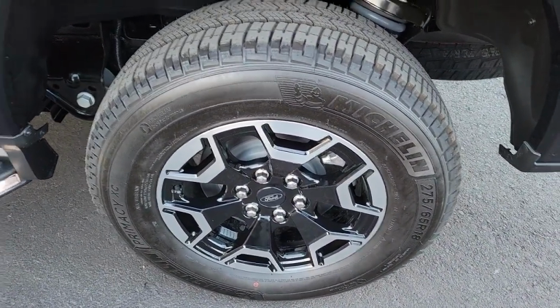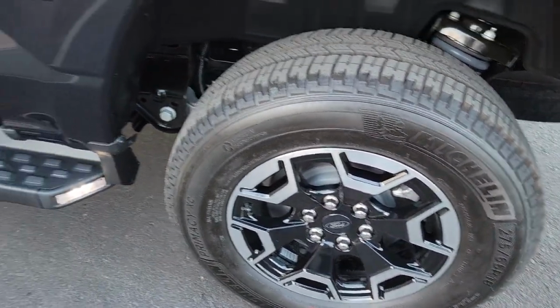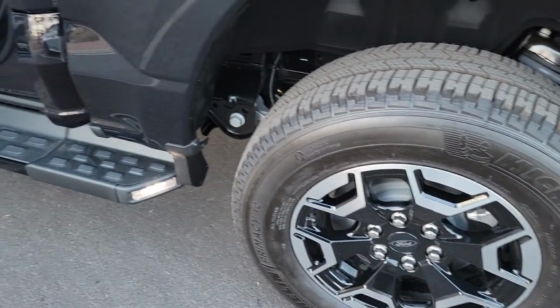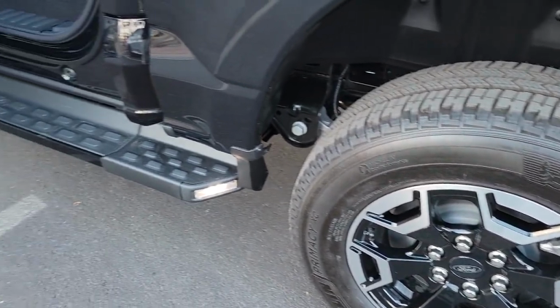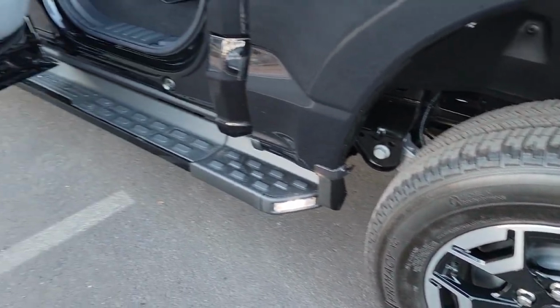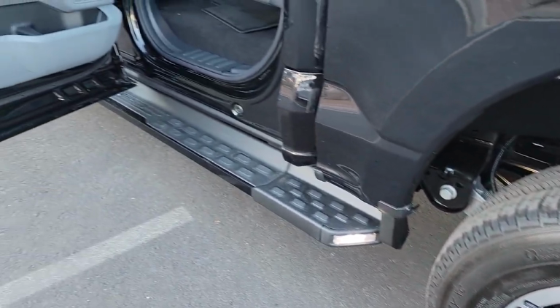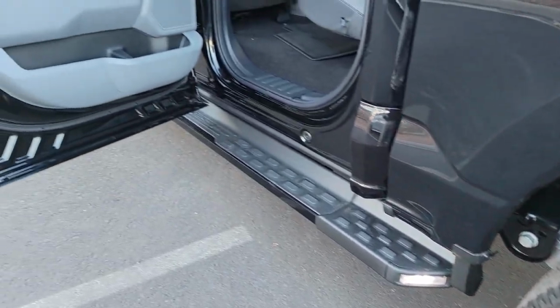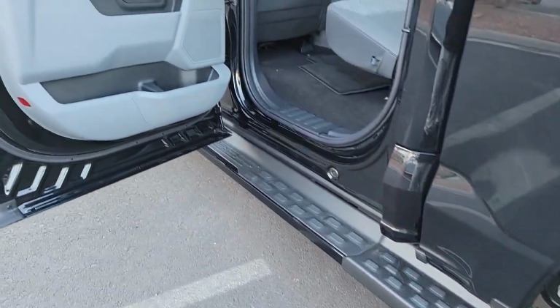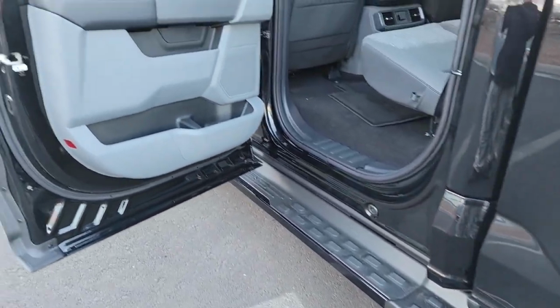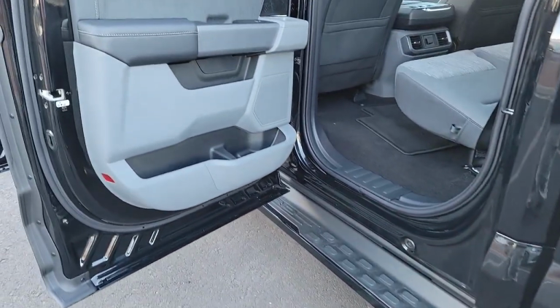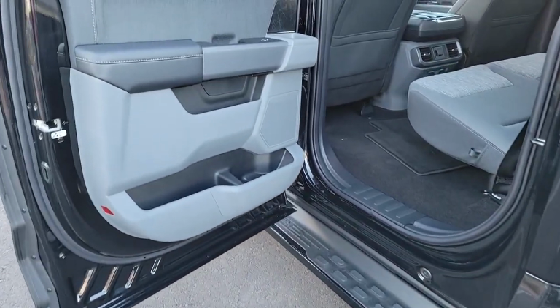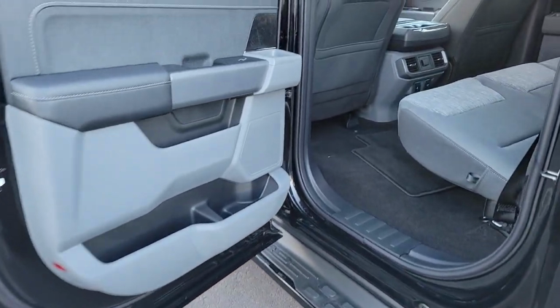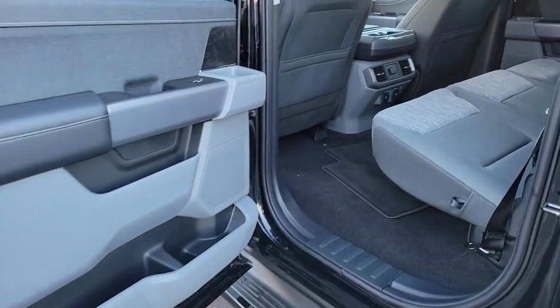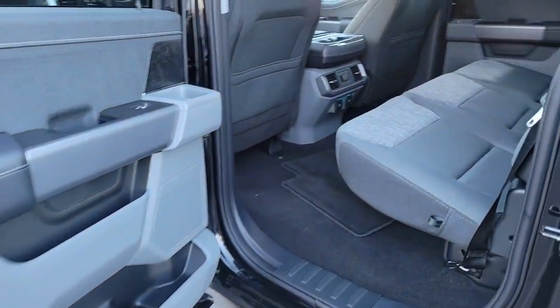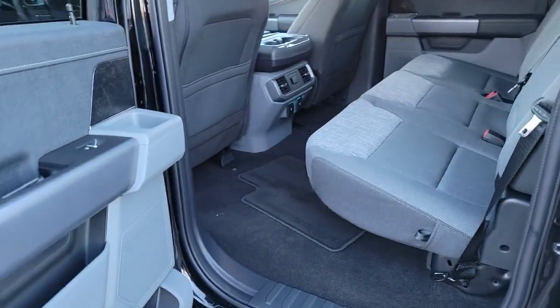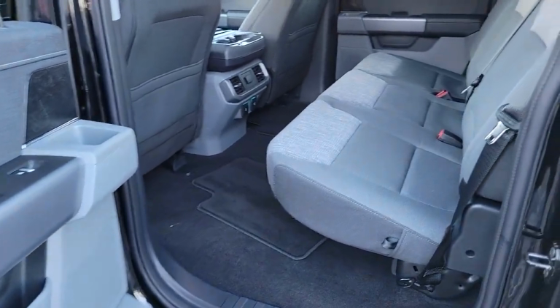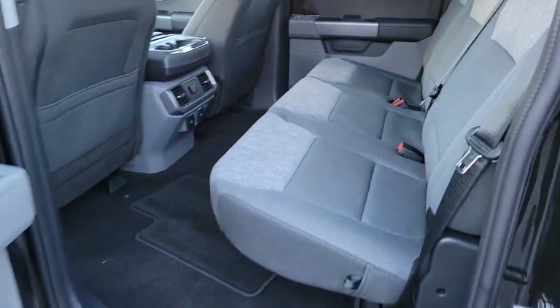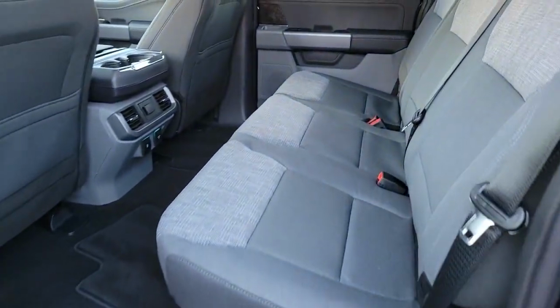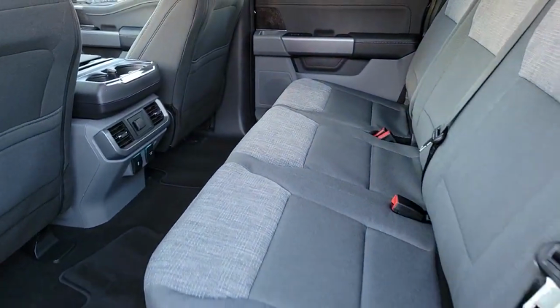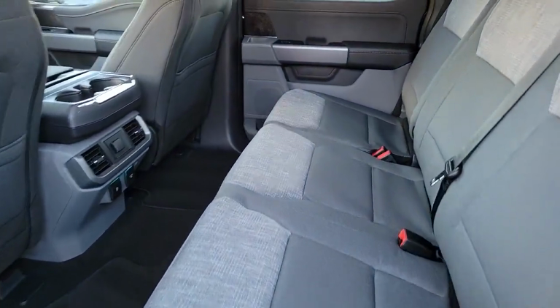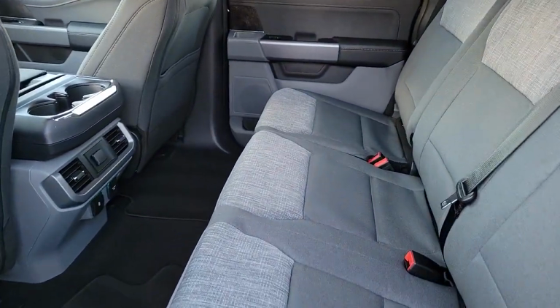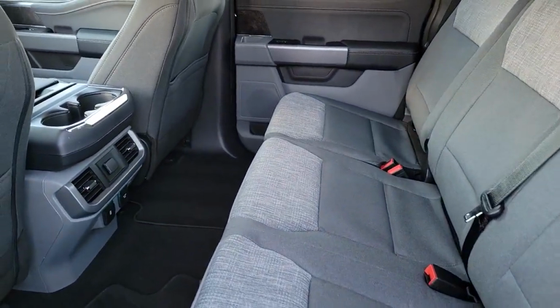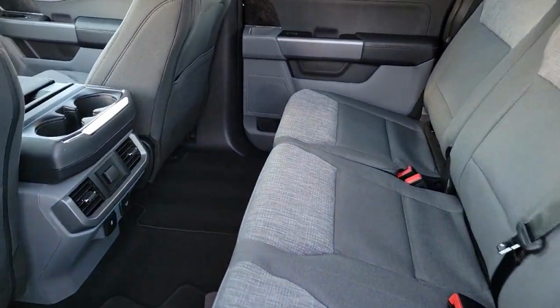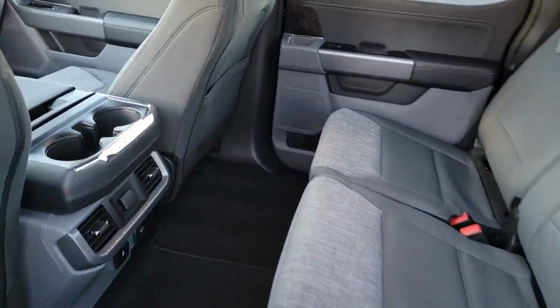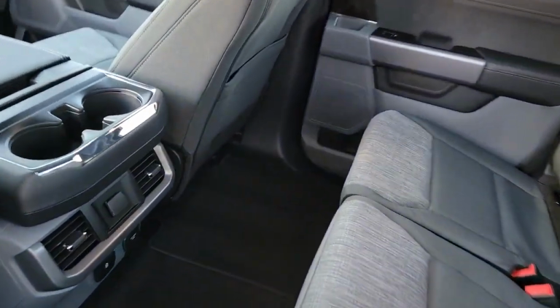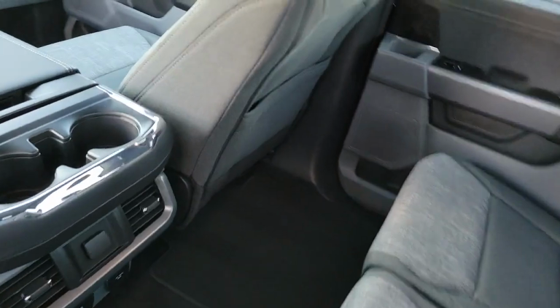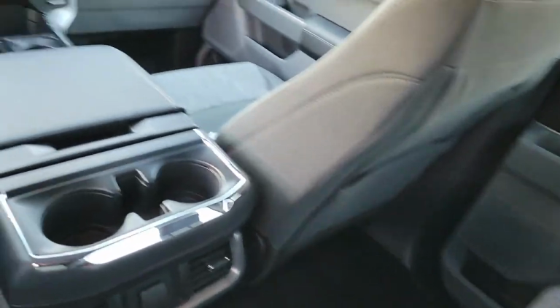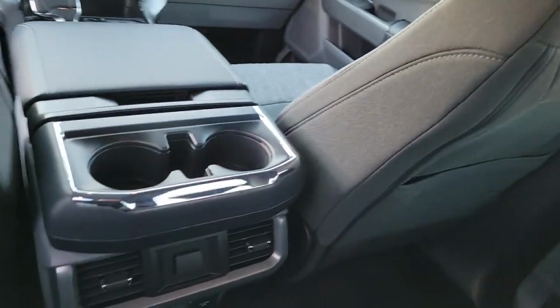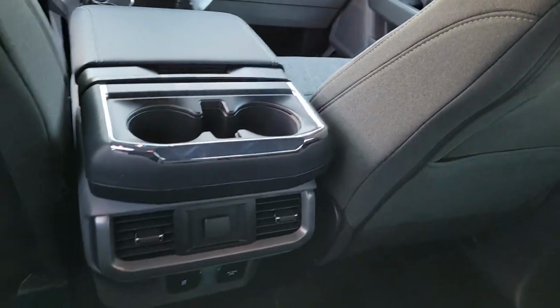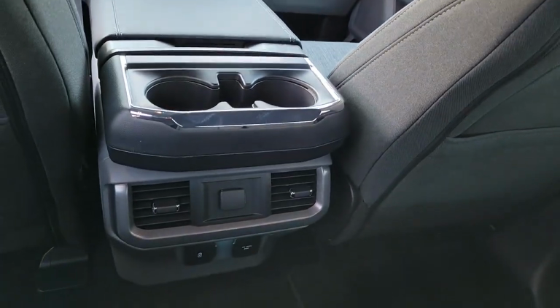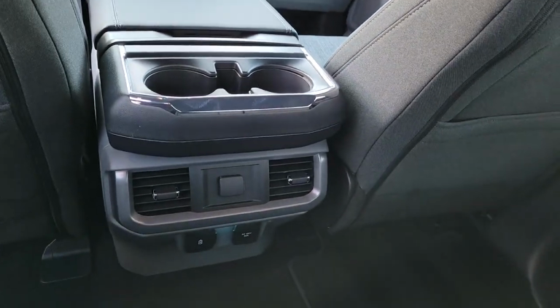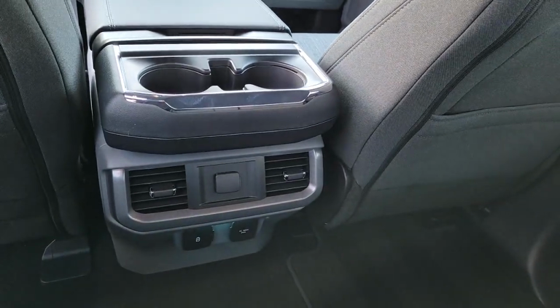Blind spot monitor, Wi-Fi hotspot, dual zone AC, leather steering wheel, auto dimming rear view mirror, tire pressure monitoring system, side airbag, cruise control, child safety locks.